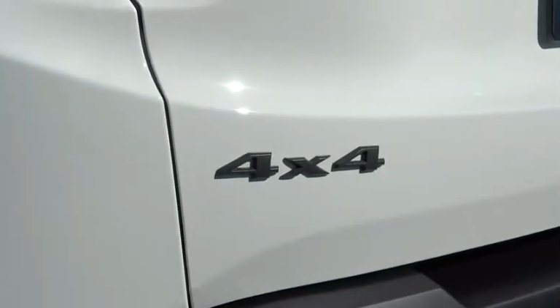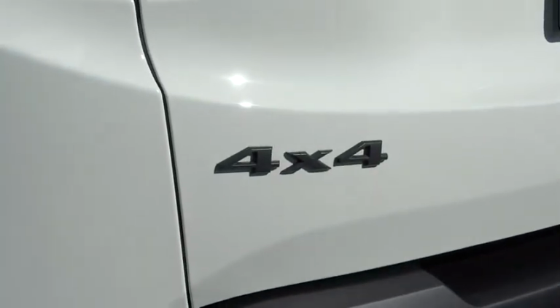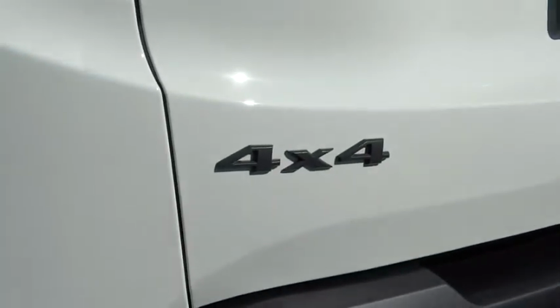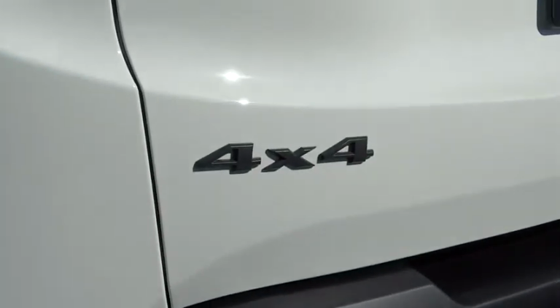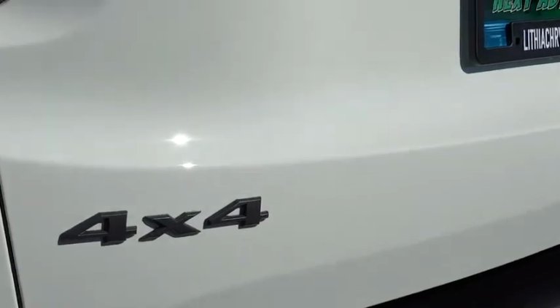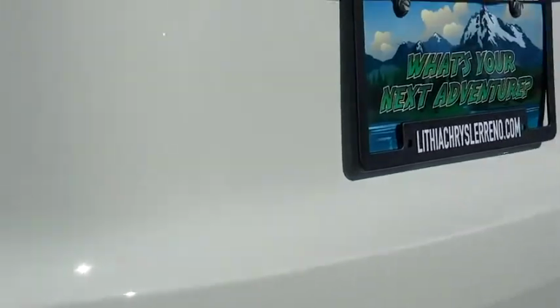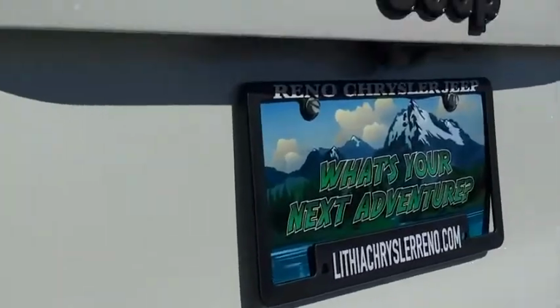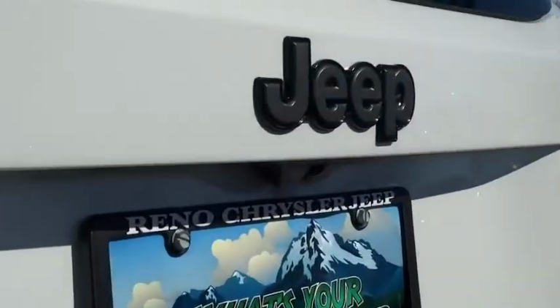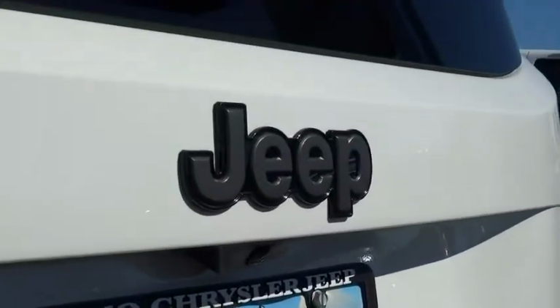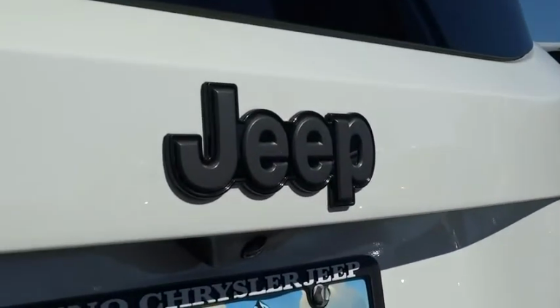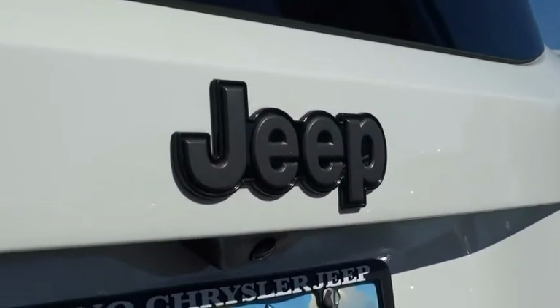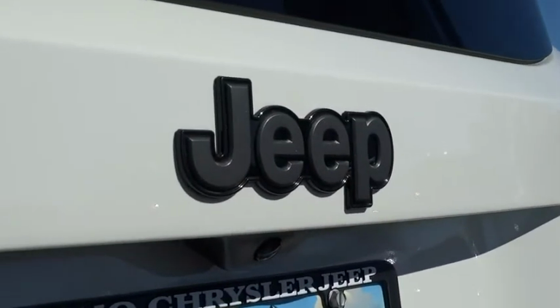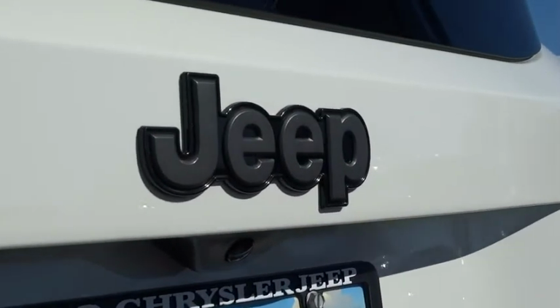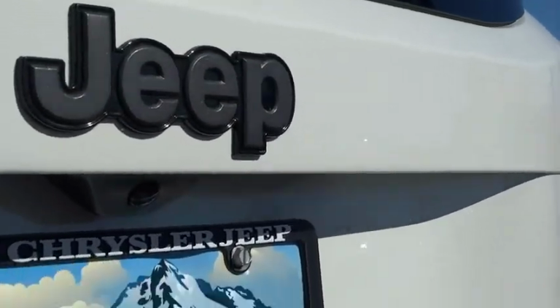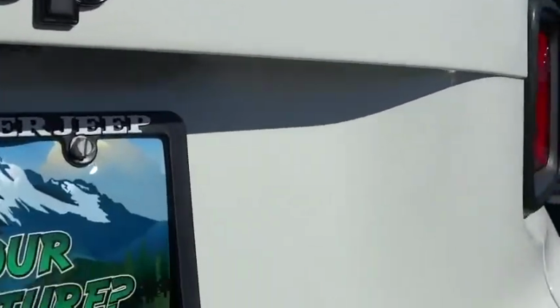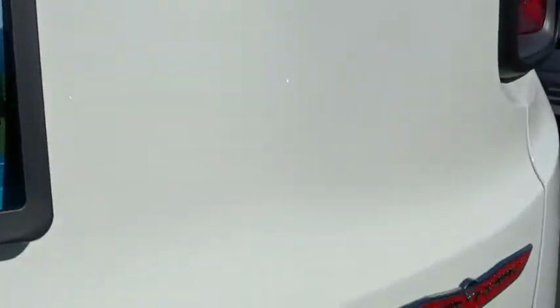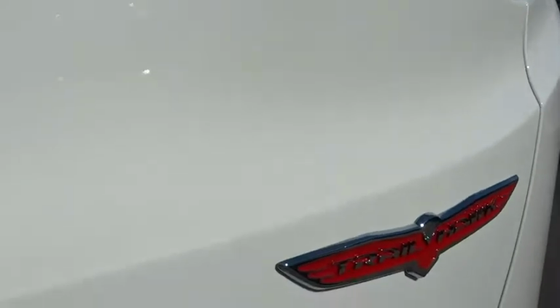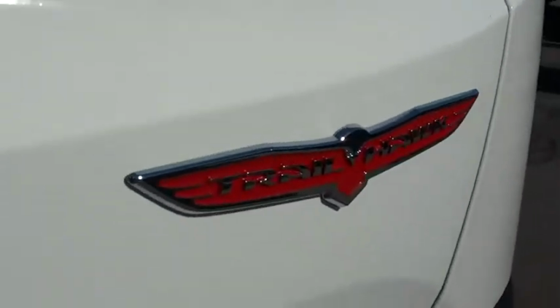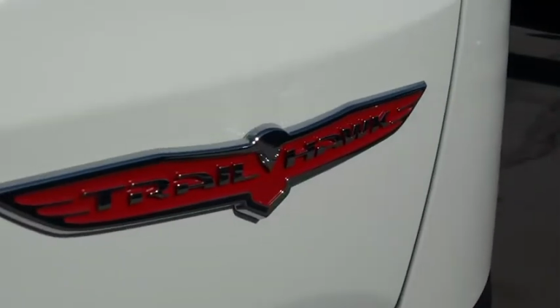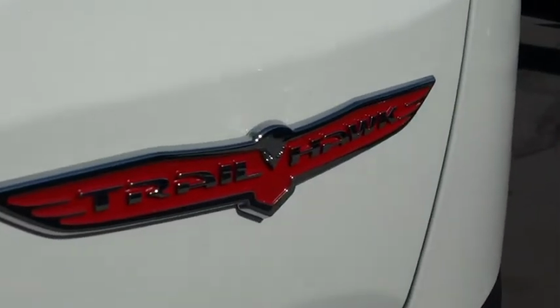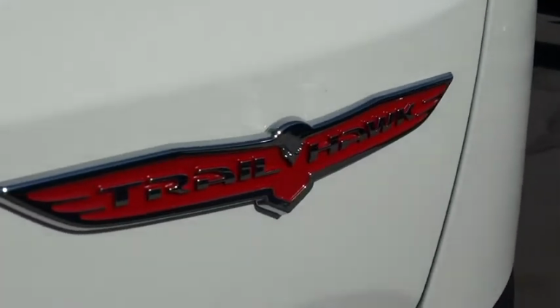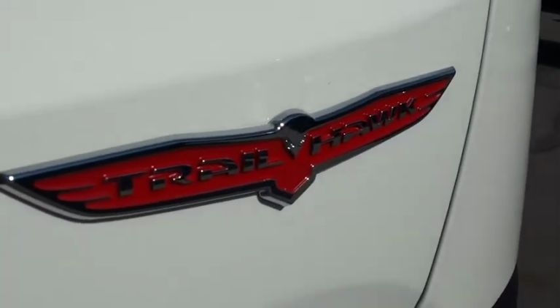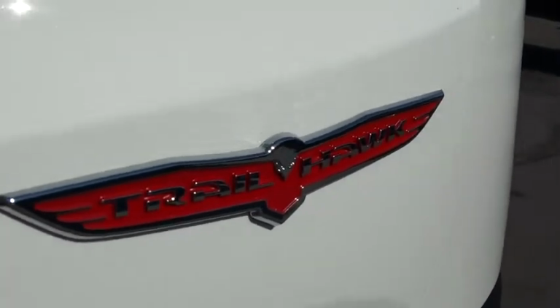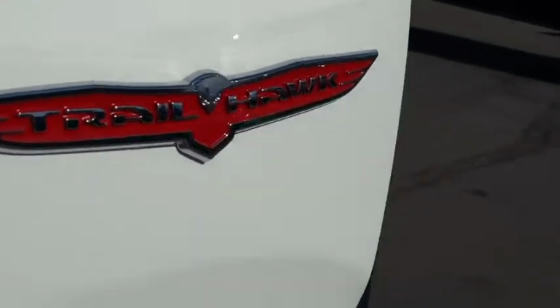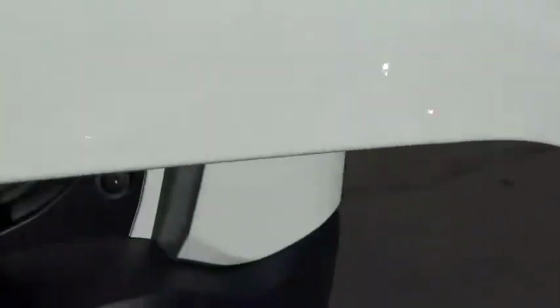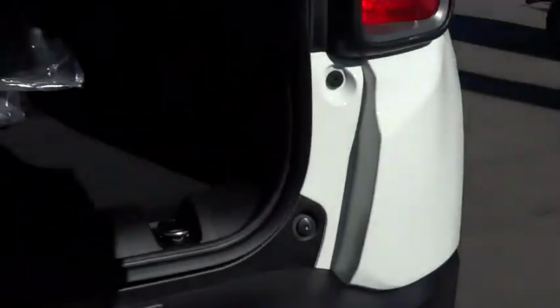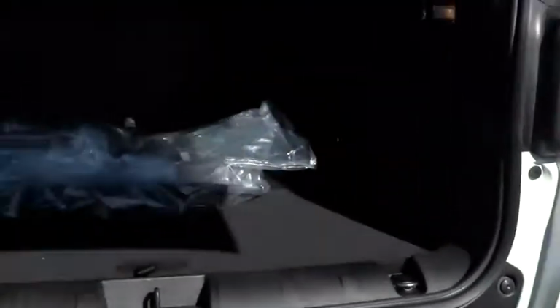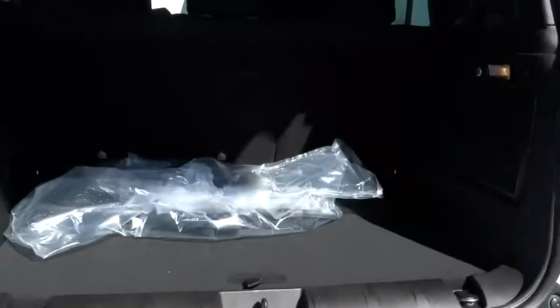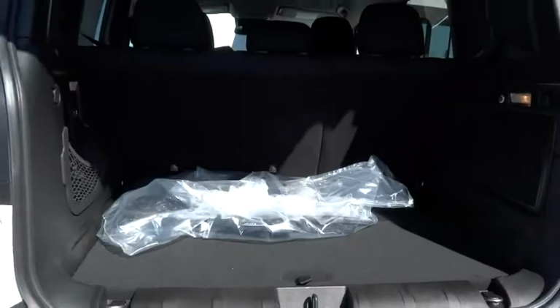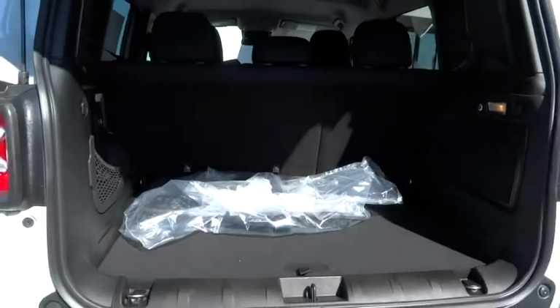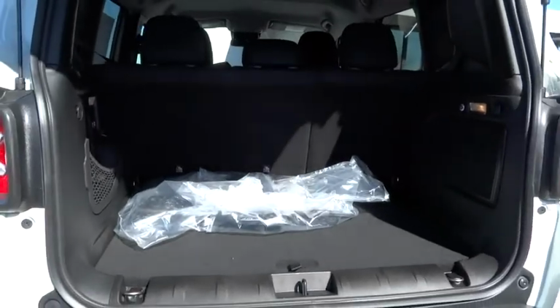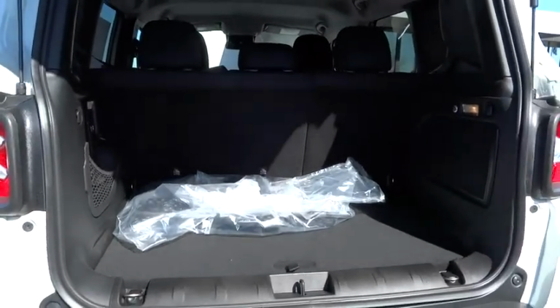Four-wheel ABS, aluminum wheels, cruise control, four-wheel disc brakes, premium sound system, auto-off headlights, AM FM stereo radio, rear defrost, MP3 player, side head airbag.